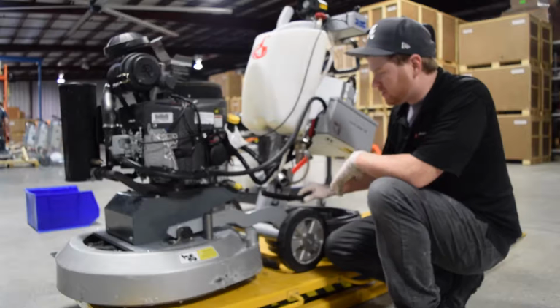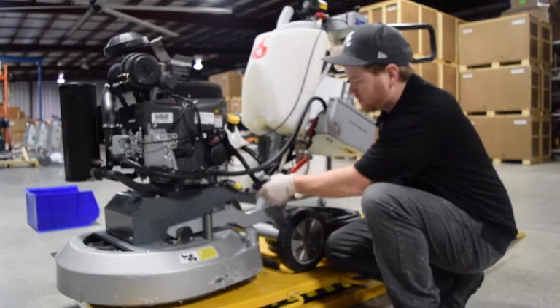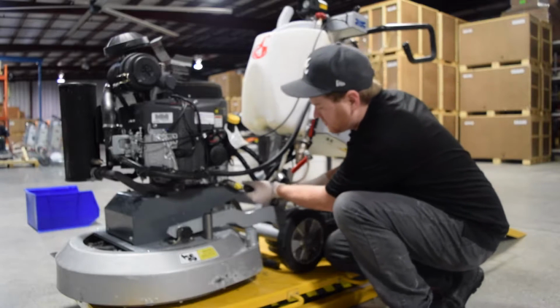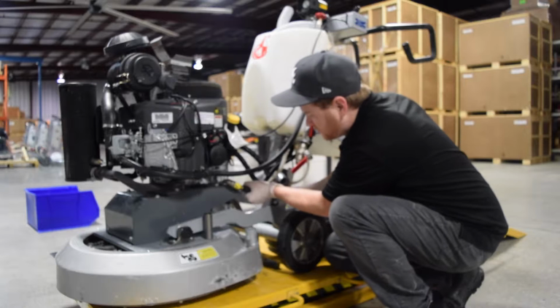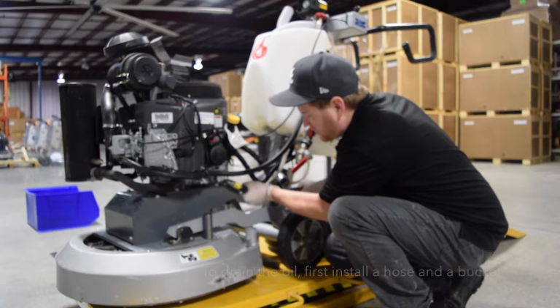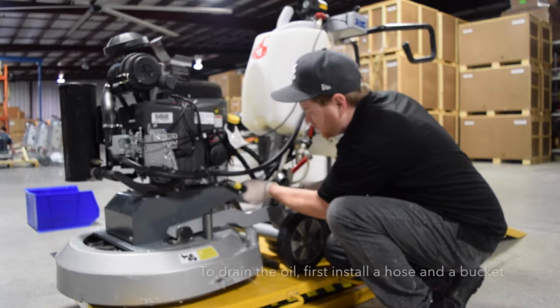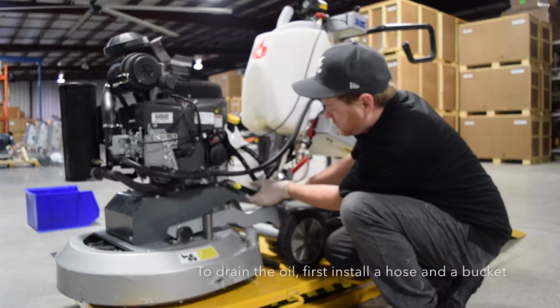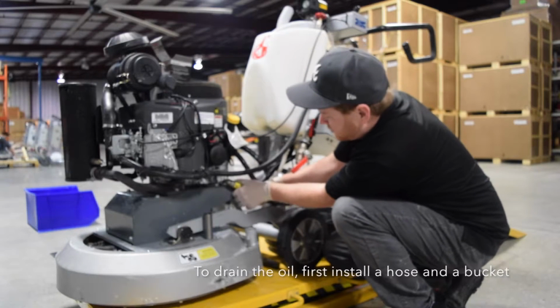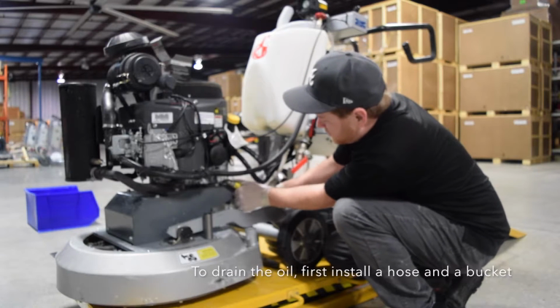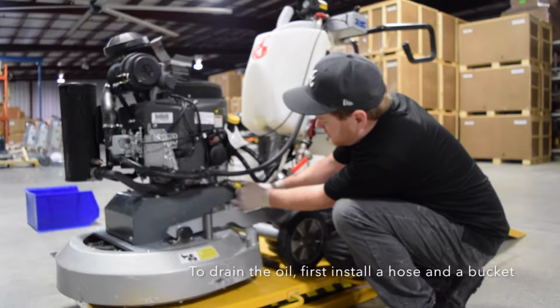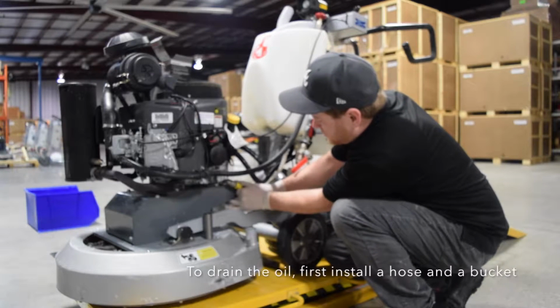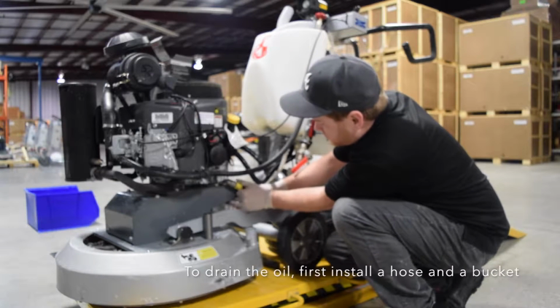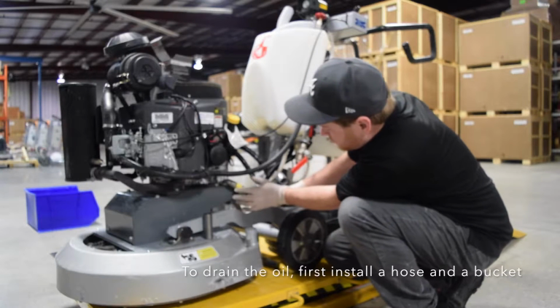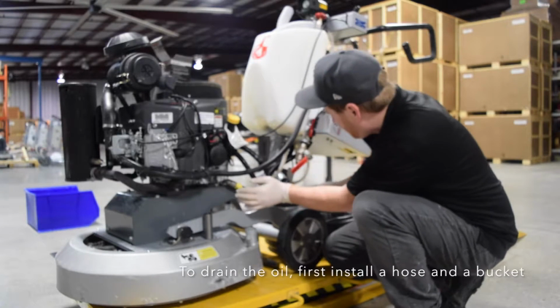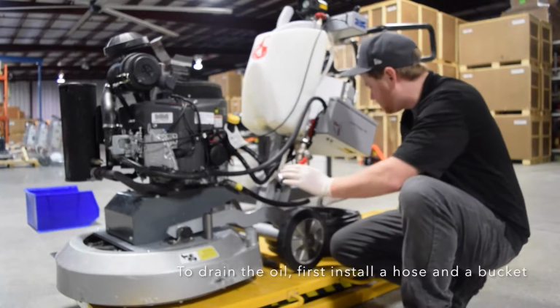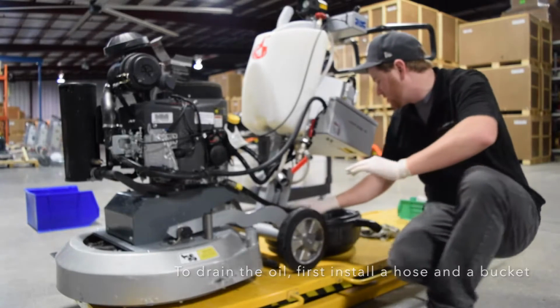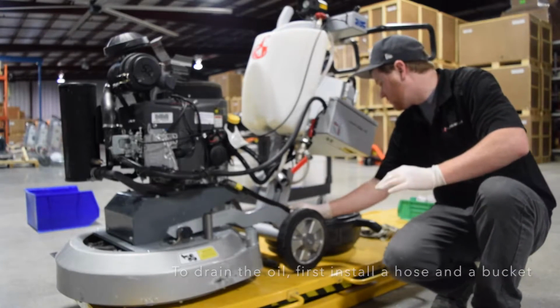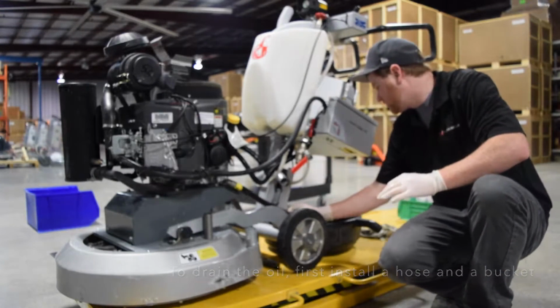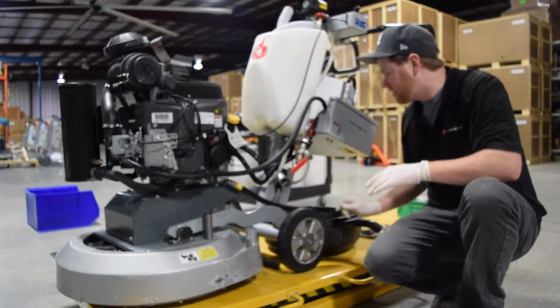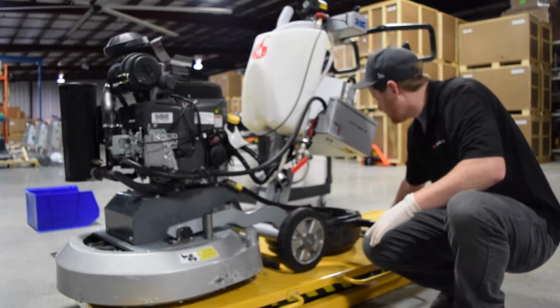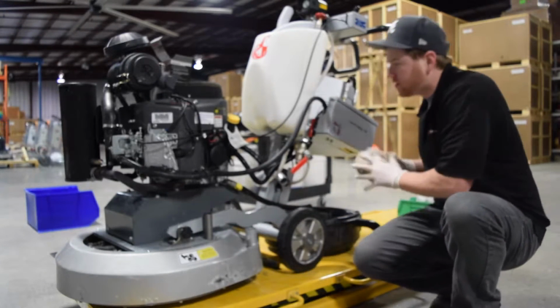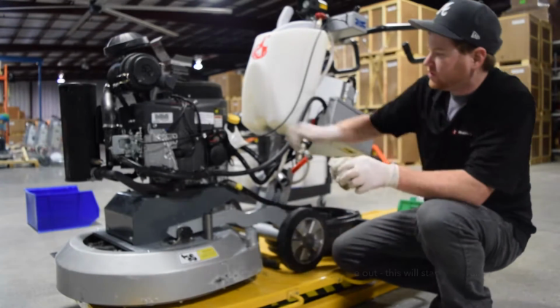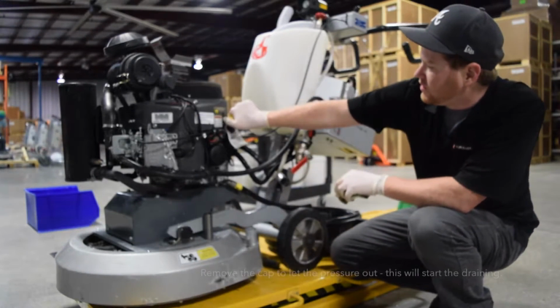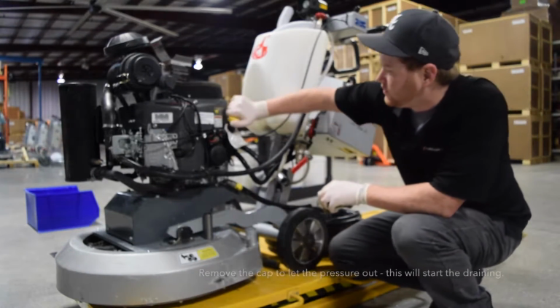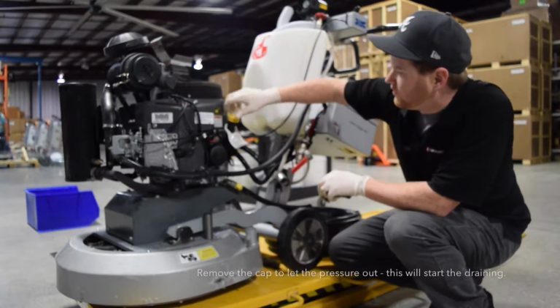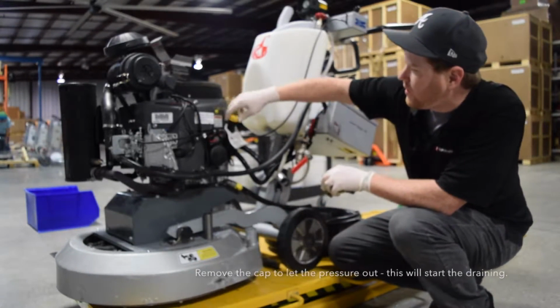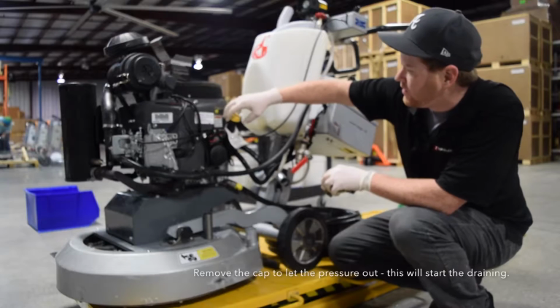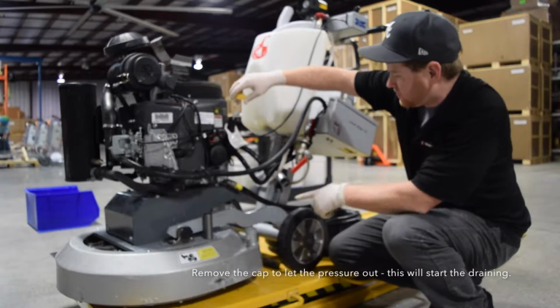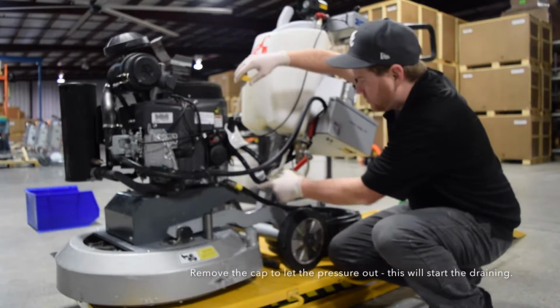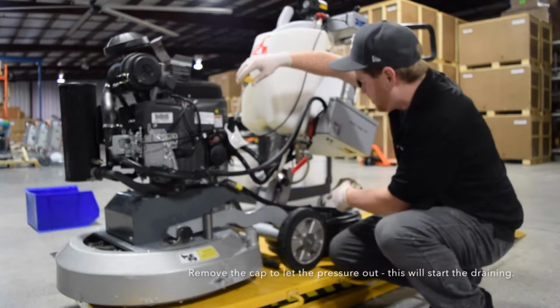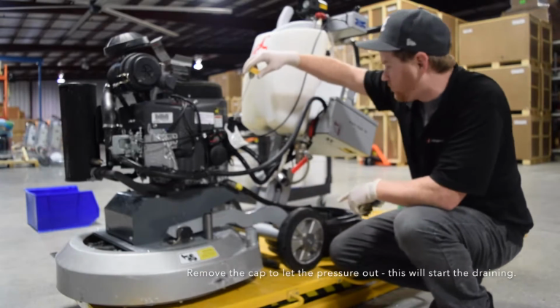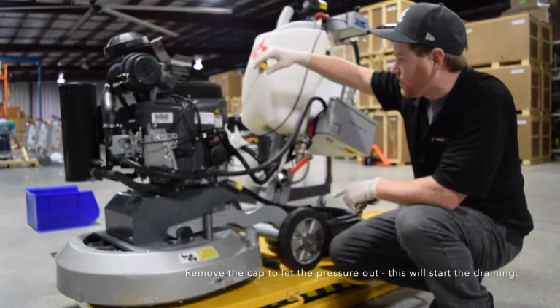Put the hose on here and then pull that out just a little bit and that'll get draining in there. You also need to remove the cap so that it'll vent the pressure out.